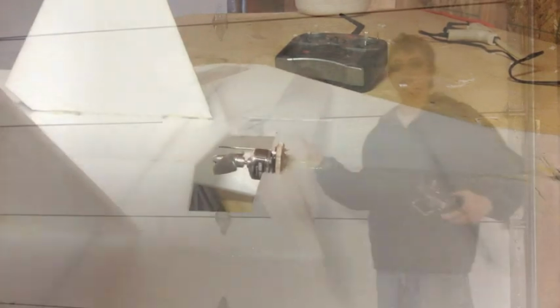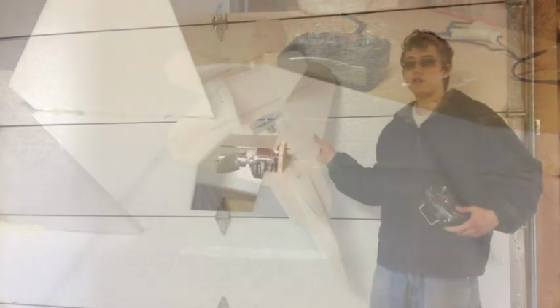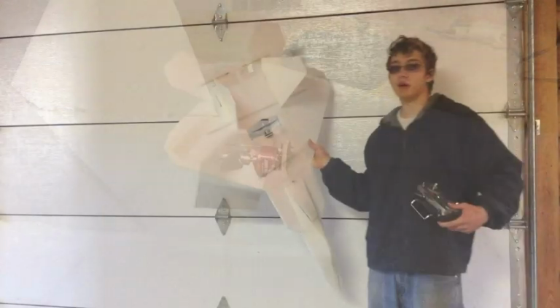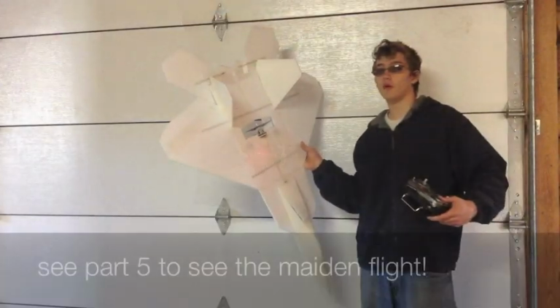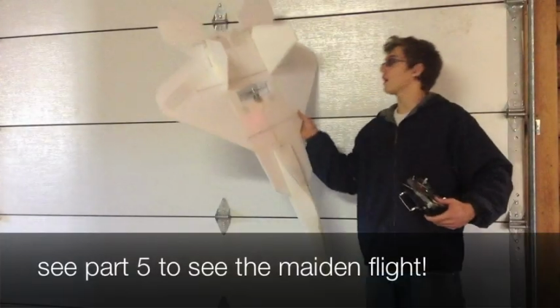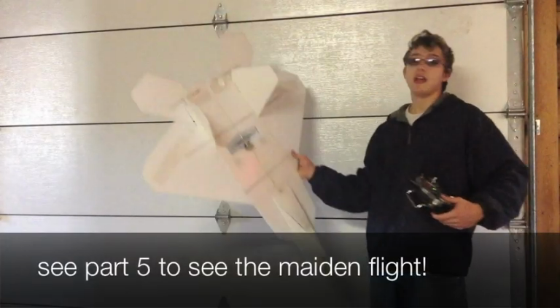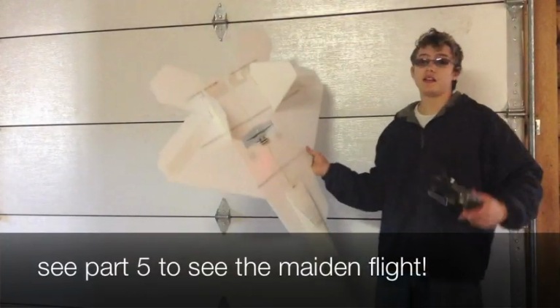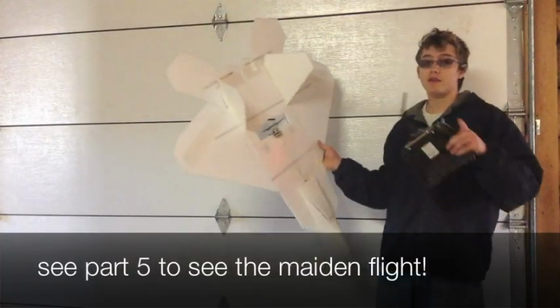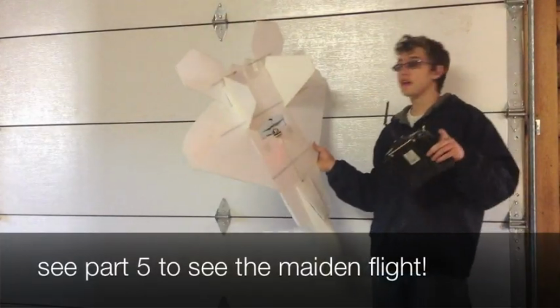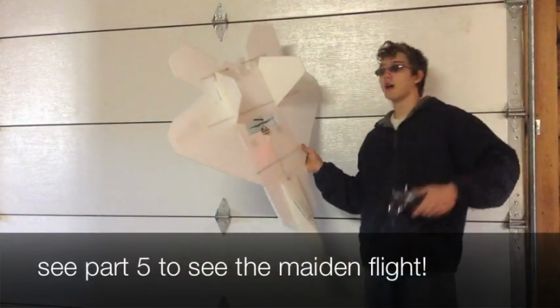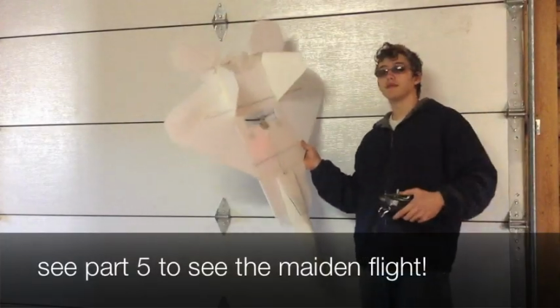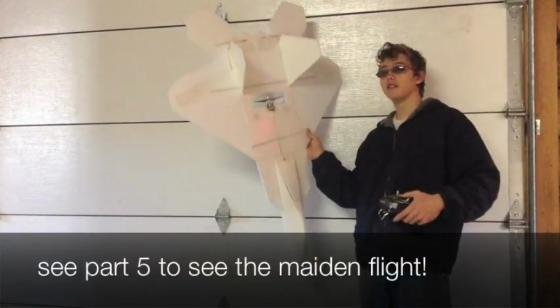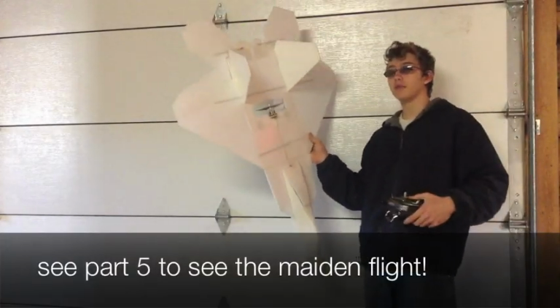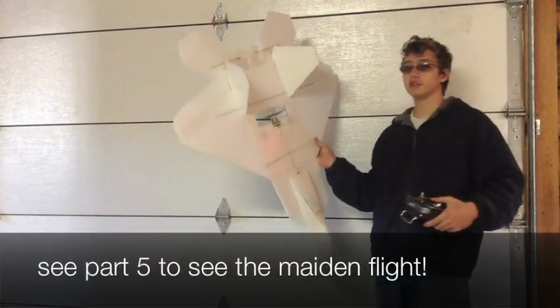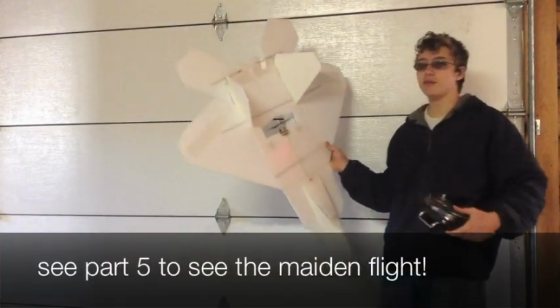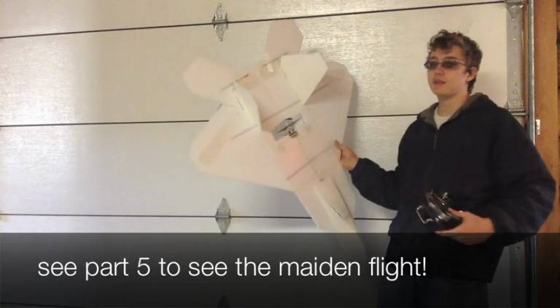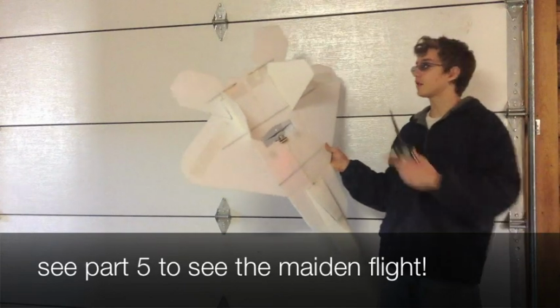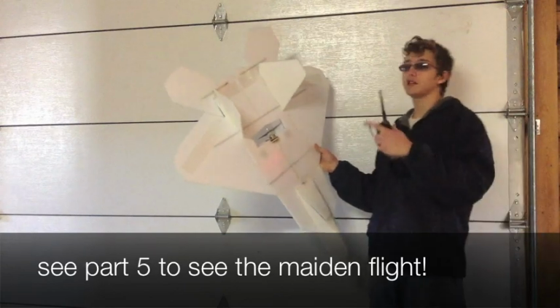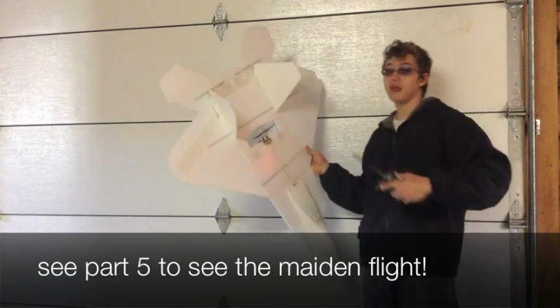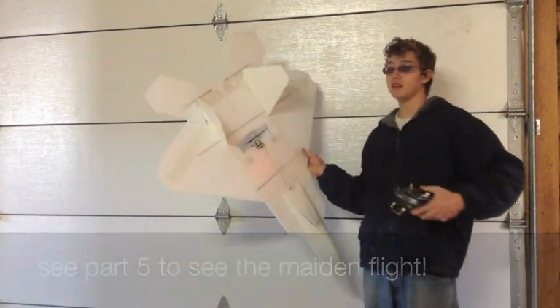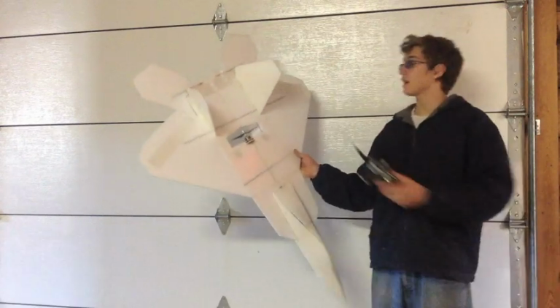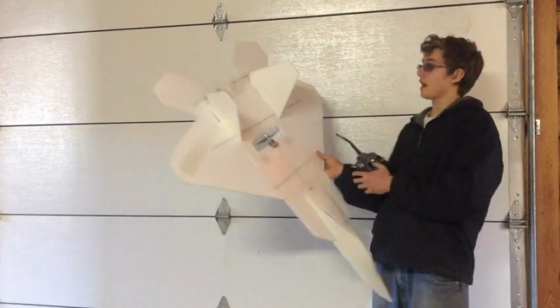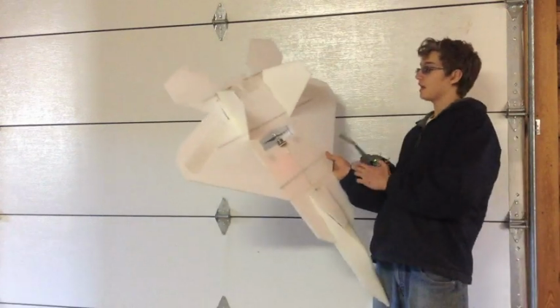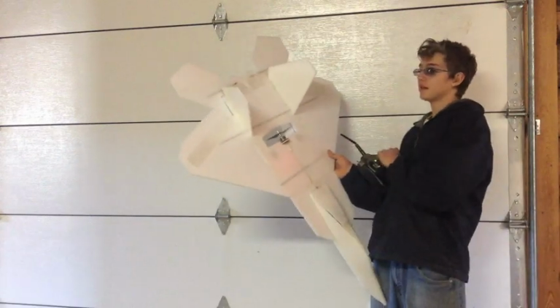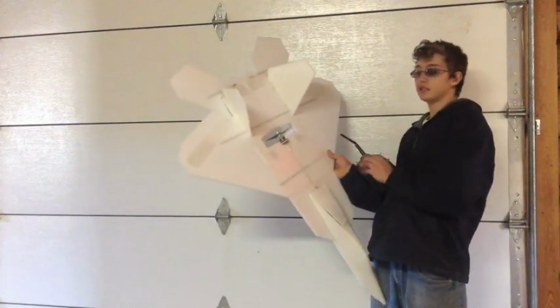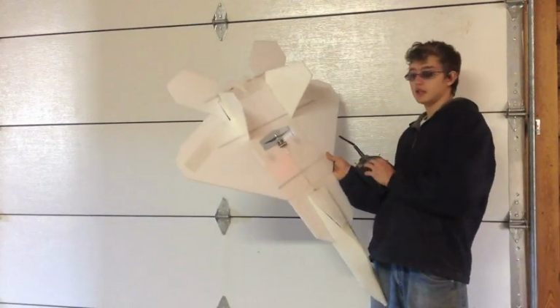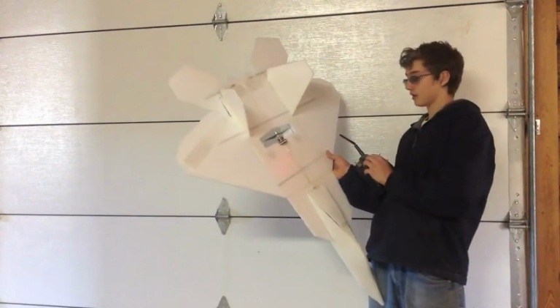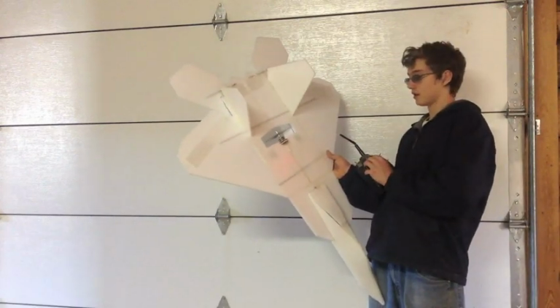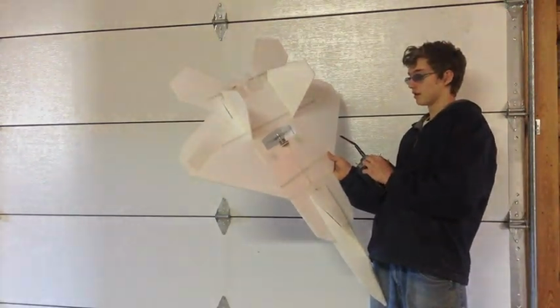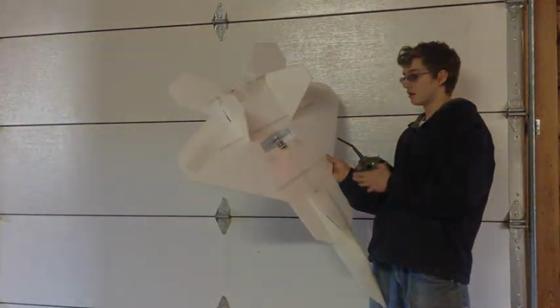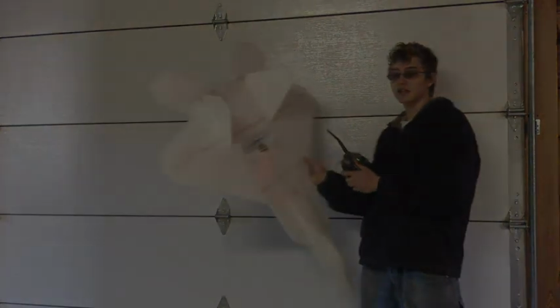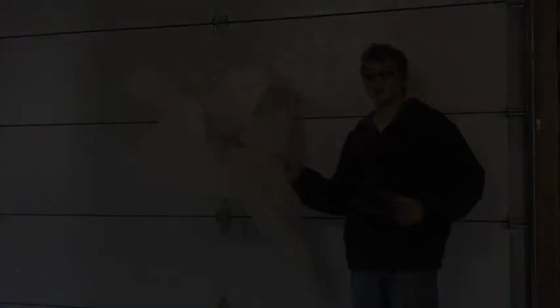That's all for part four. In part five, I'm going to be flying this plane for the first time — taking it out to the field to maiden it and see it fly.